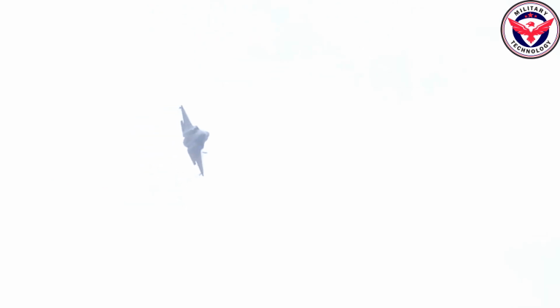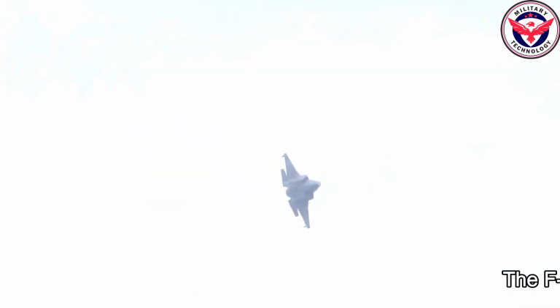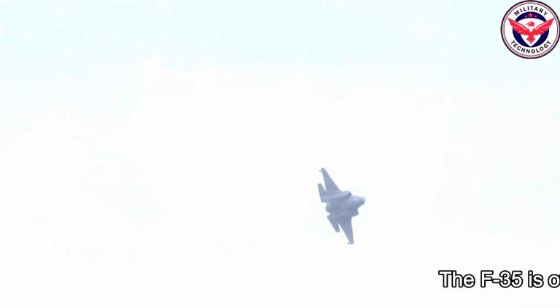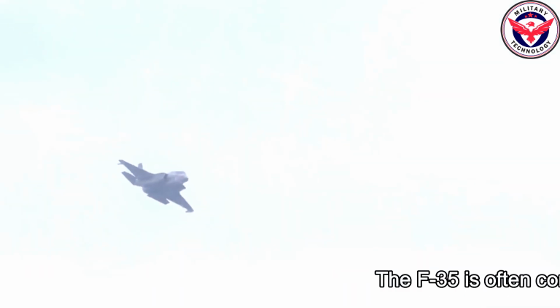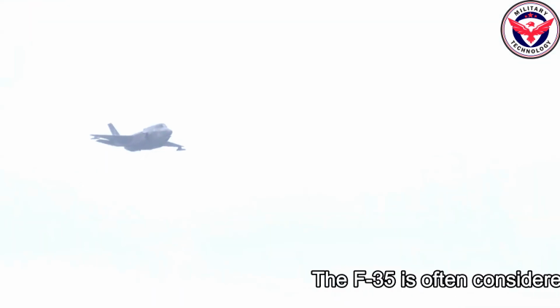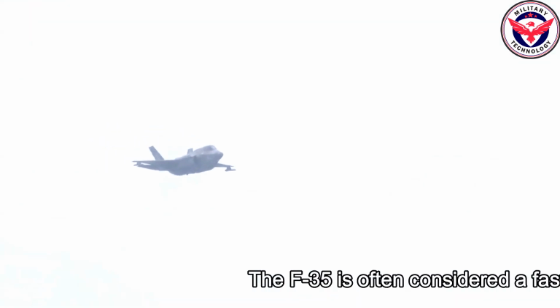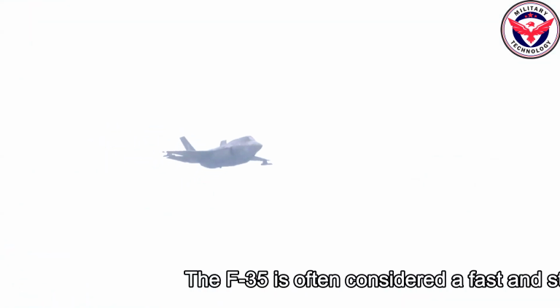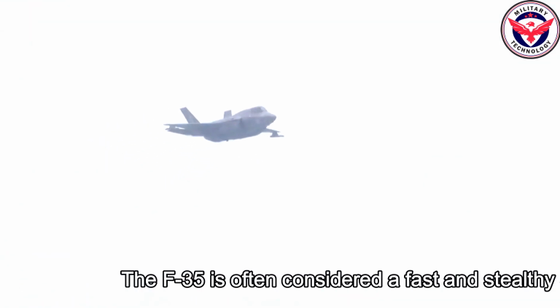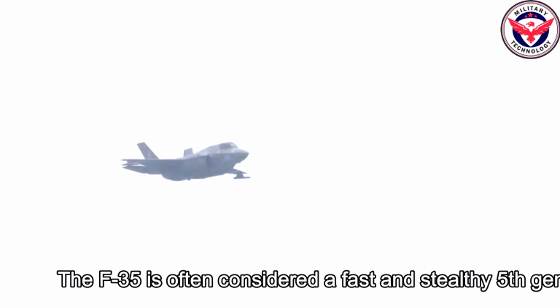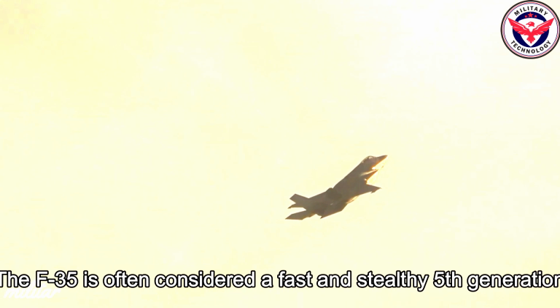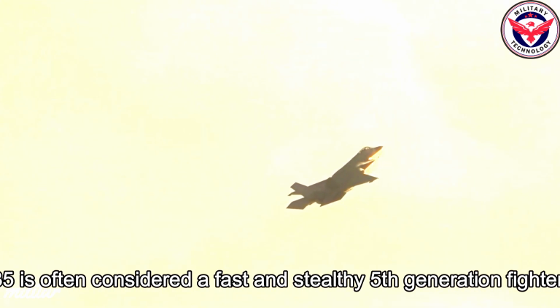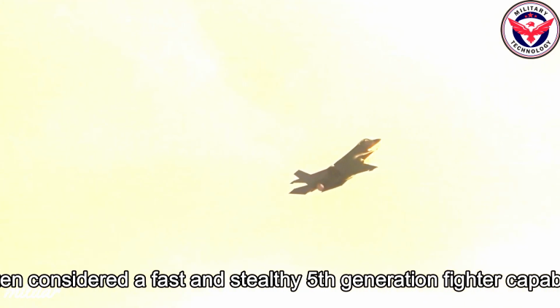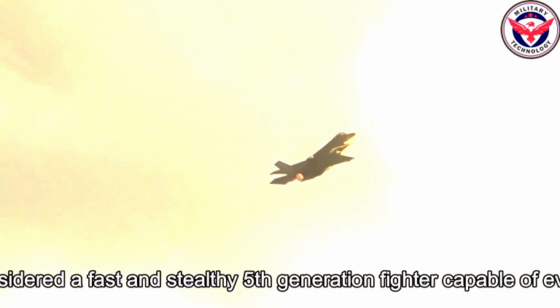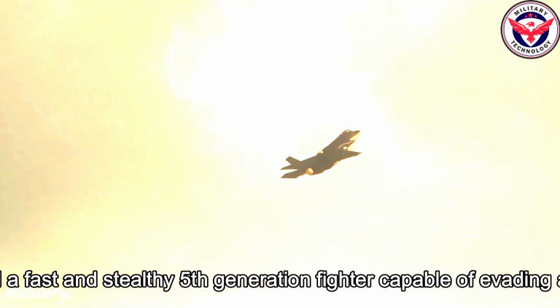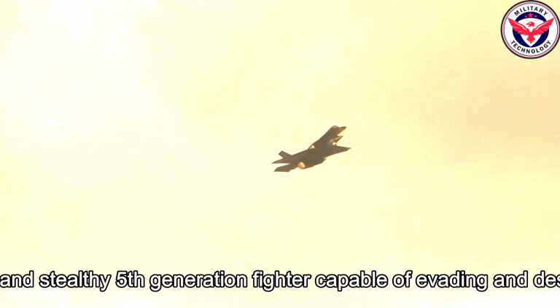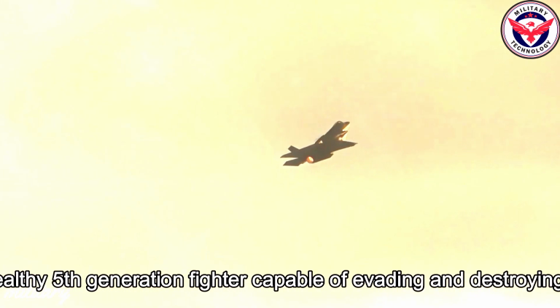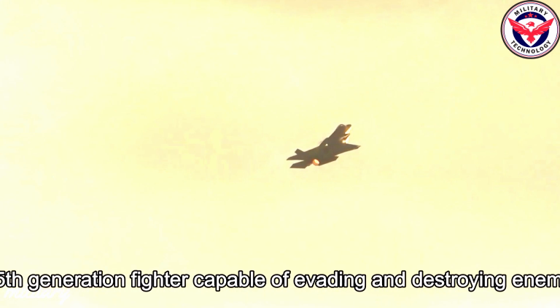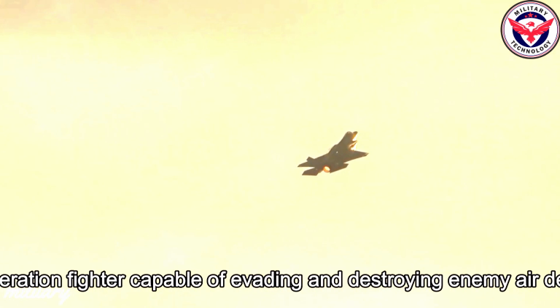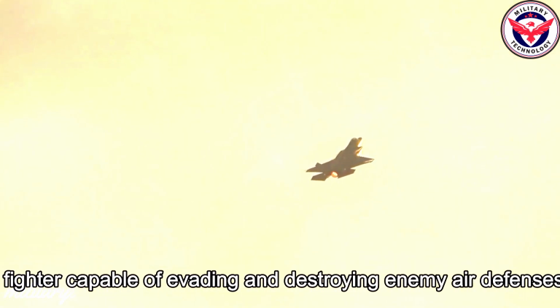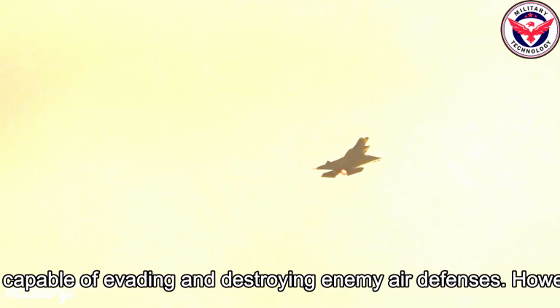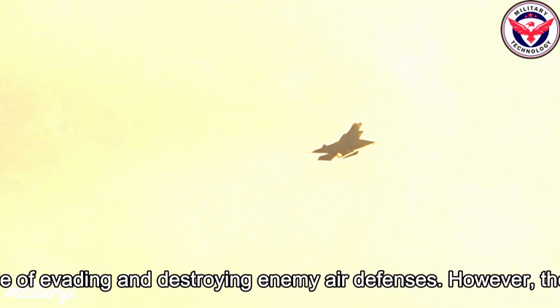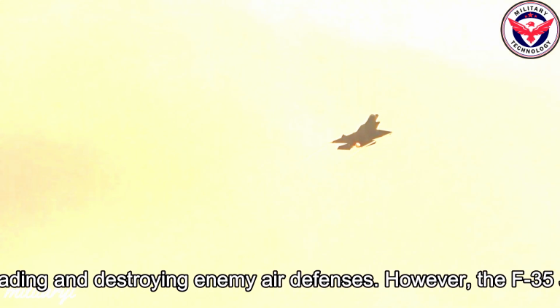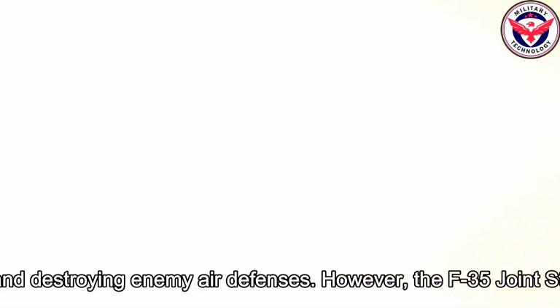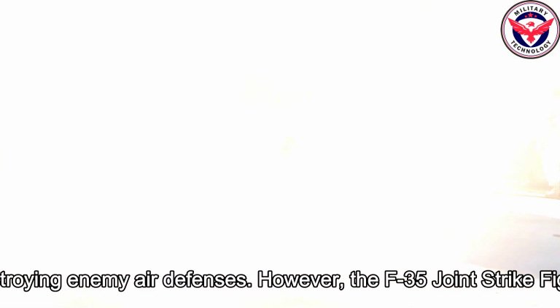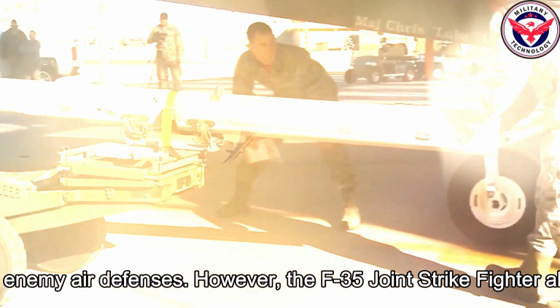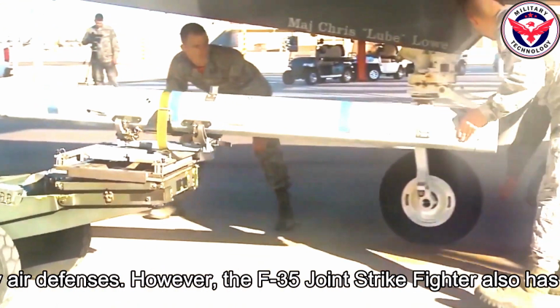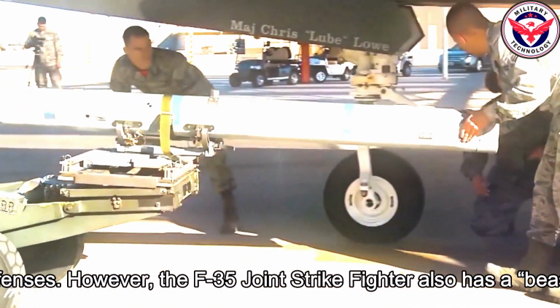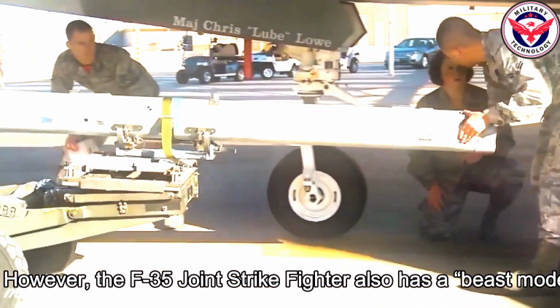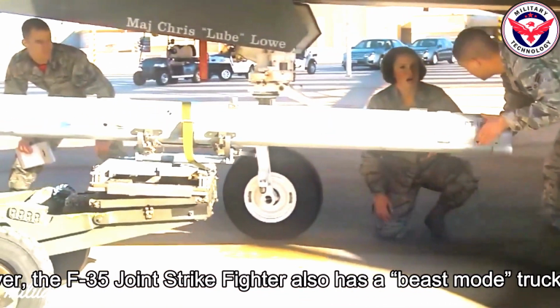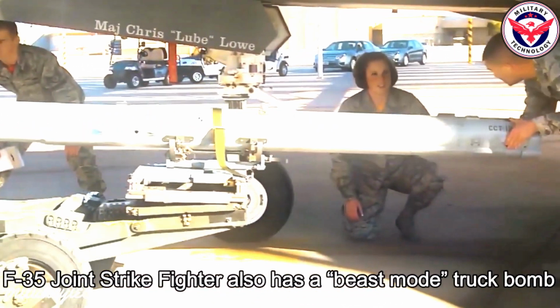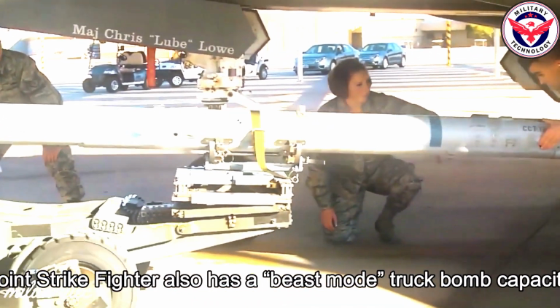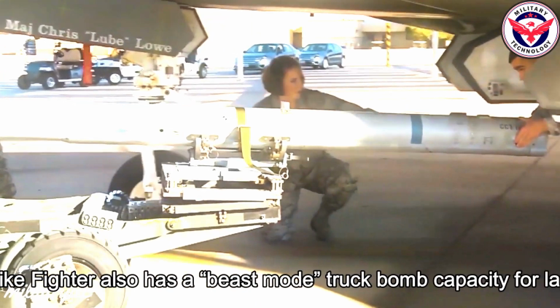The F-35 is often considered a fast and stealthy fifth-generation fighter capable of evading and destroying enemy air defenses. However, the F-35 Joint Strike Fighter also has a beast mode truck bomb capacity for larger strikes.